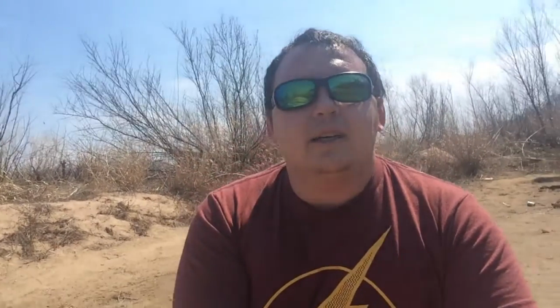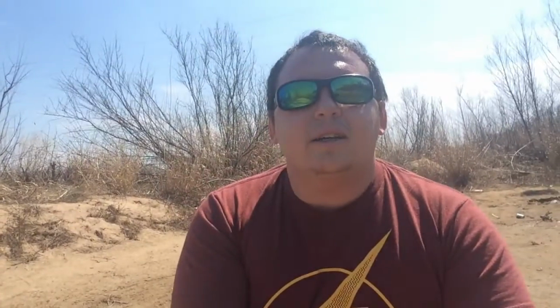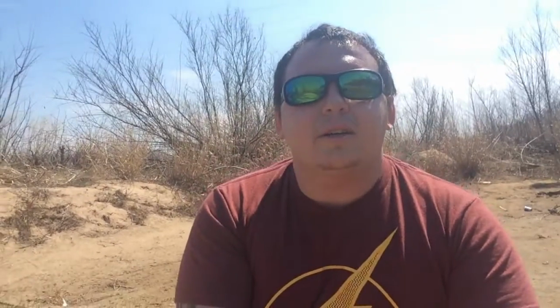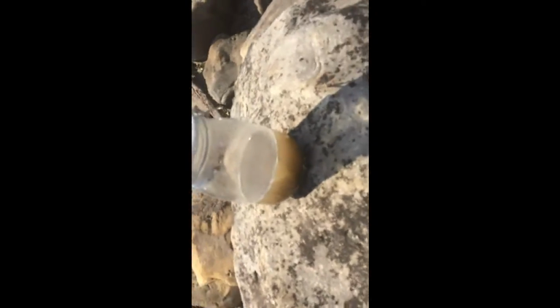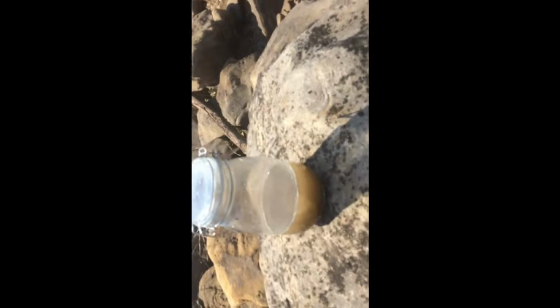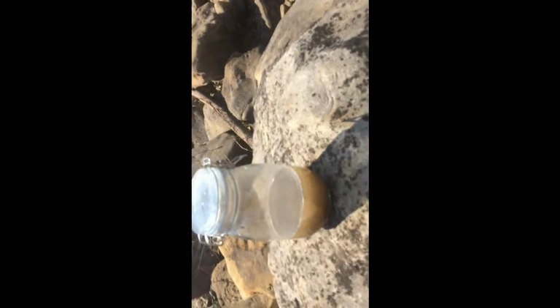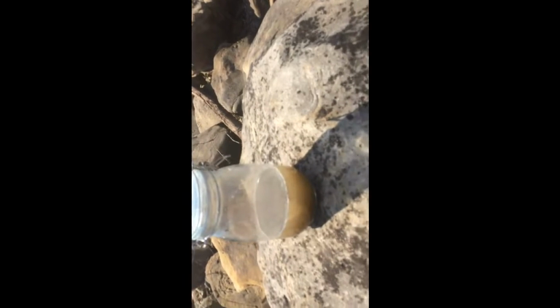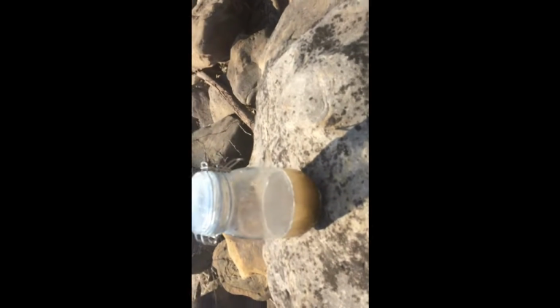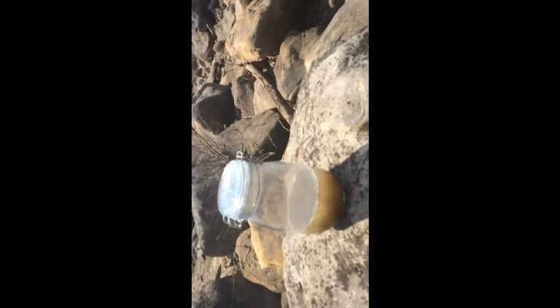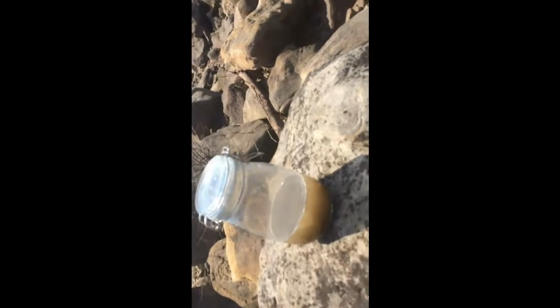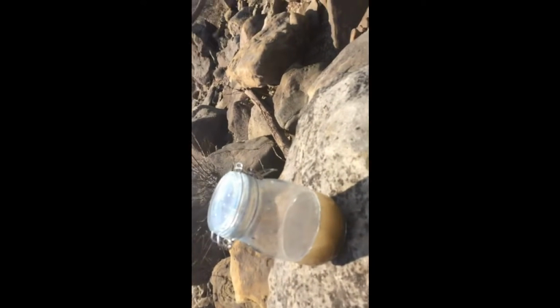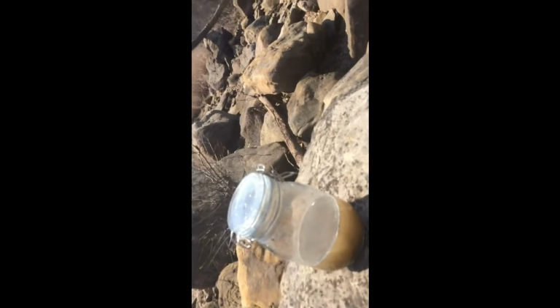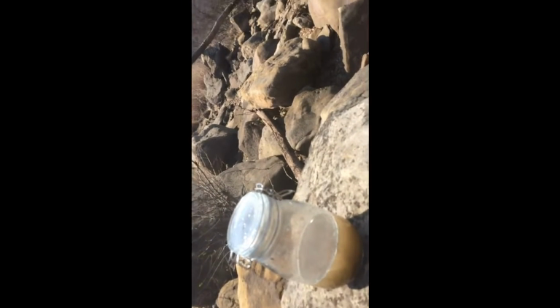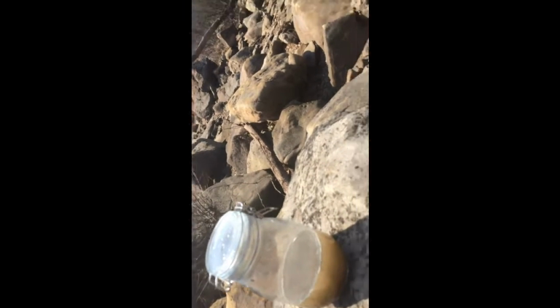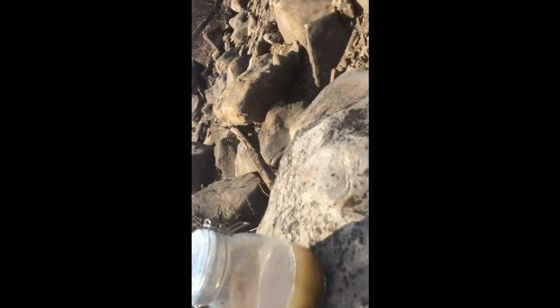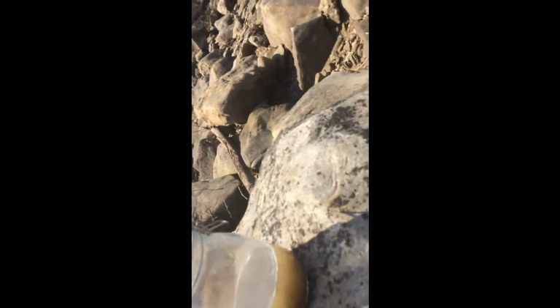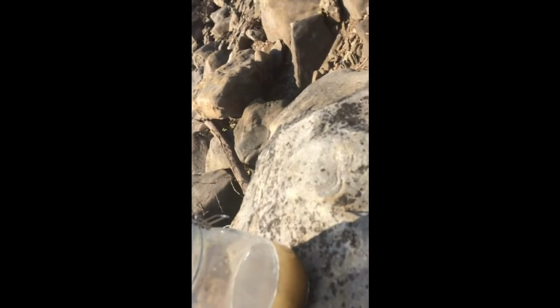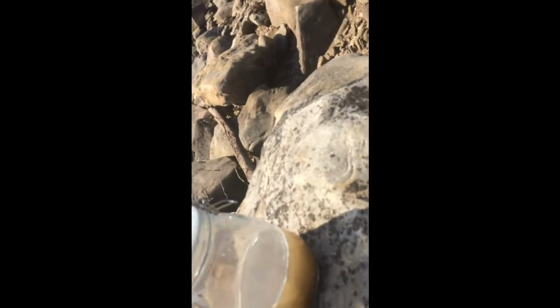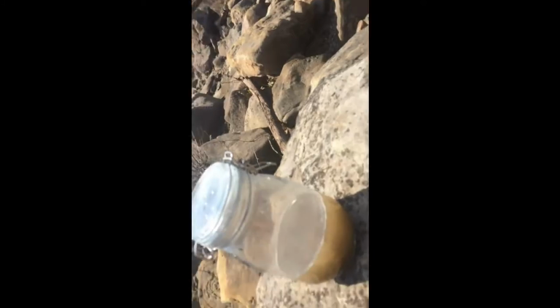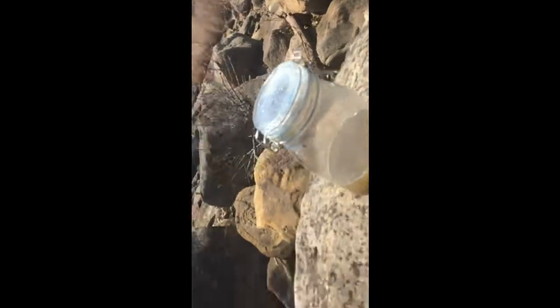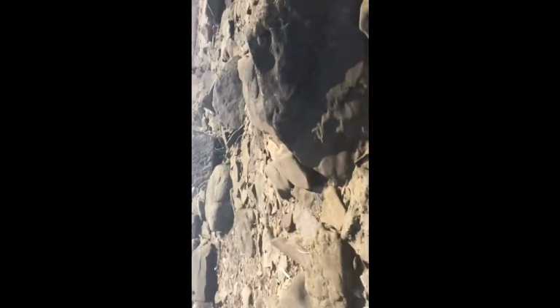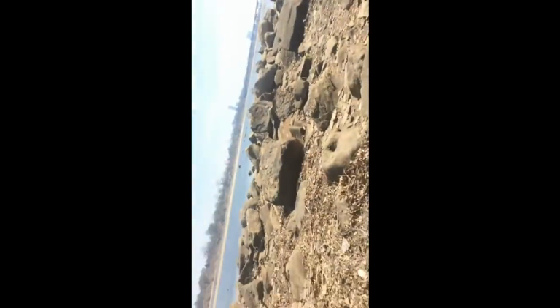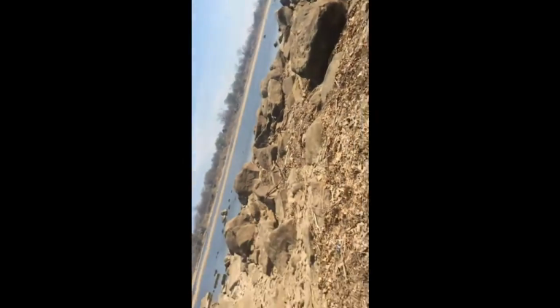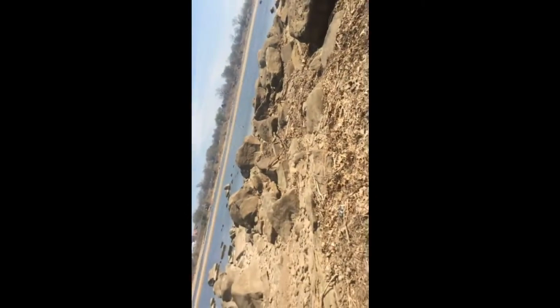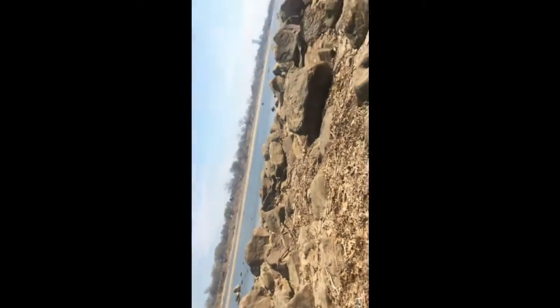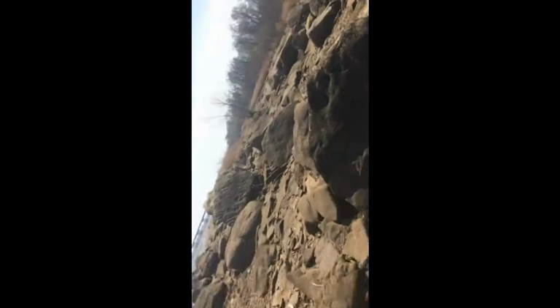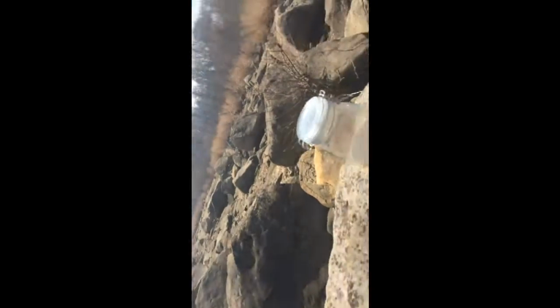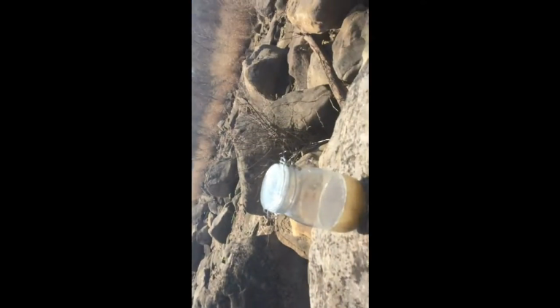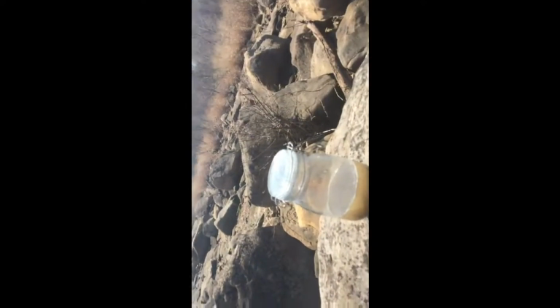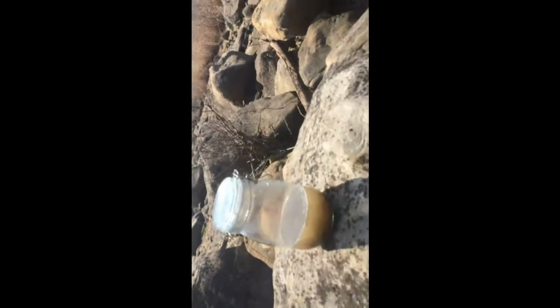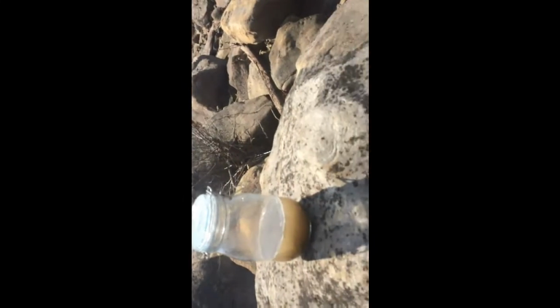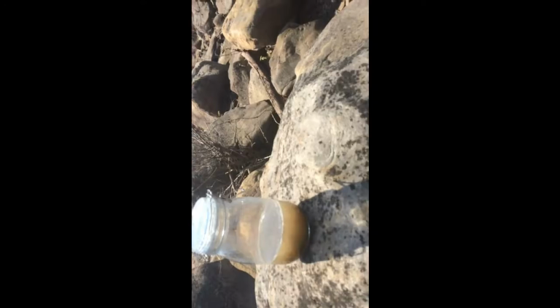All right, so this is what I have right now. I'm gonna go over here to the main river and see if I can fill it up somewhere.